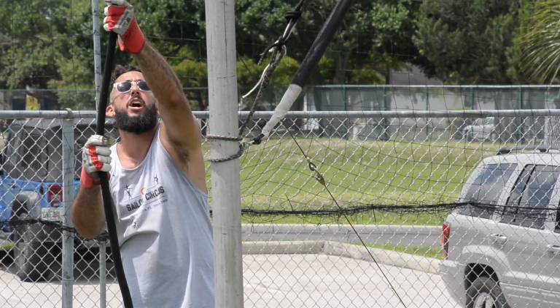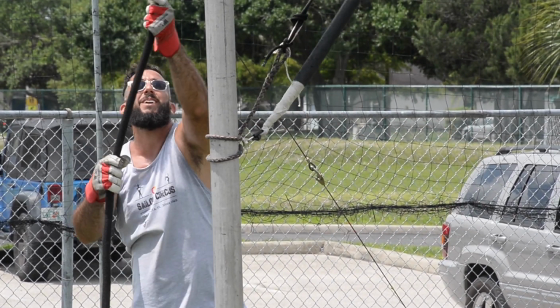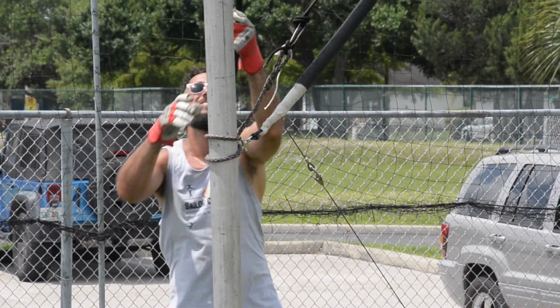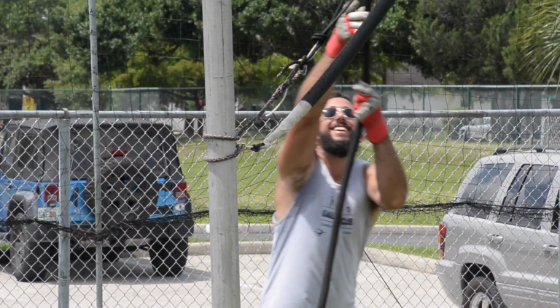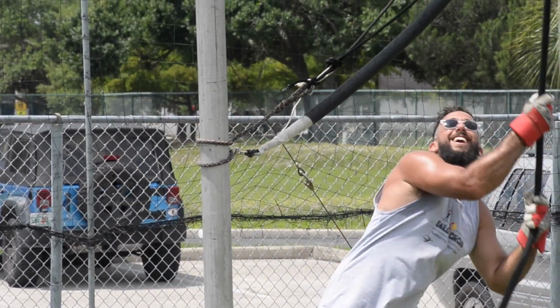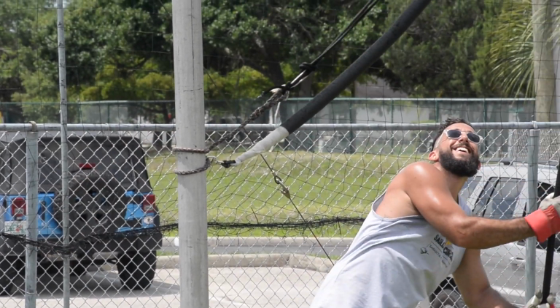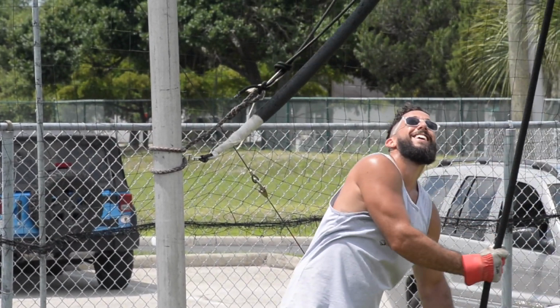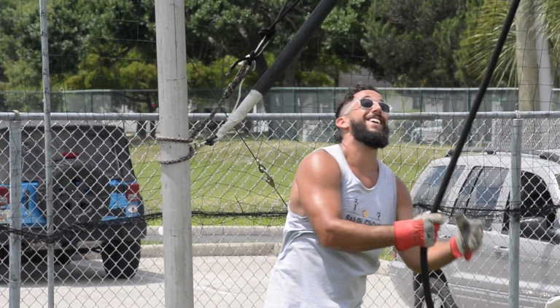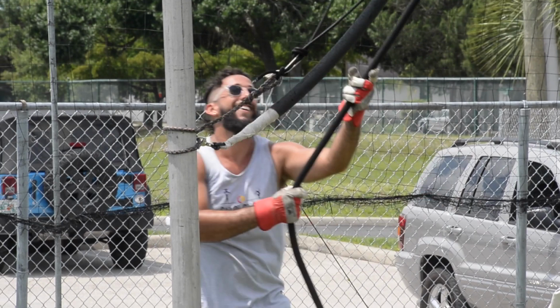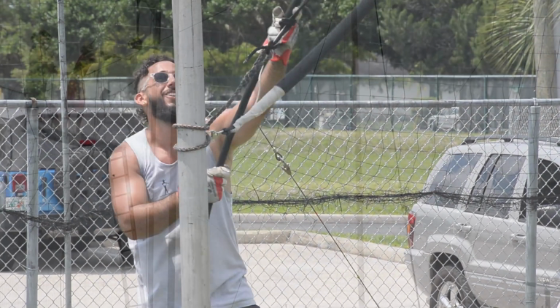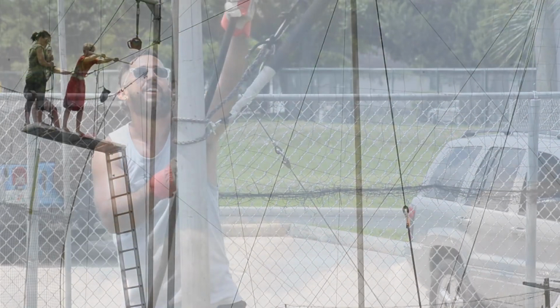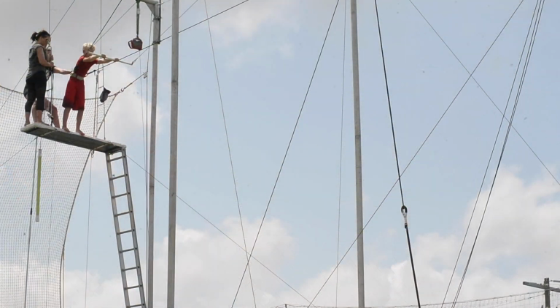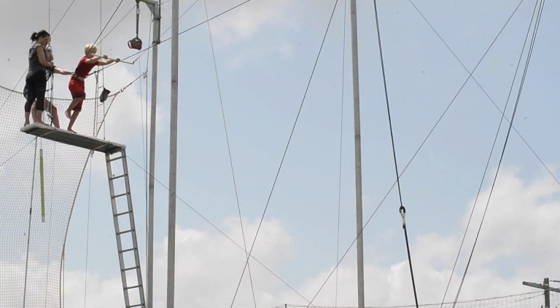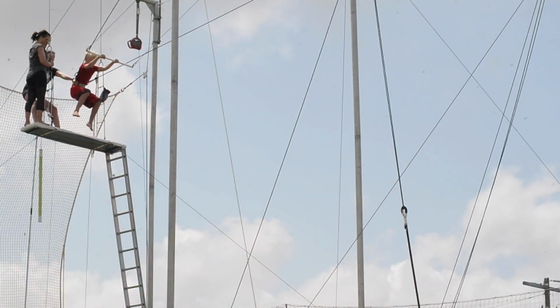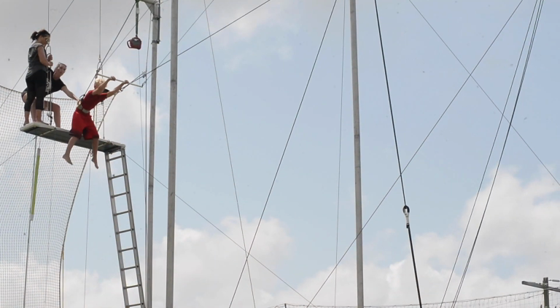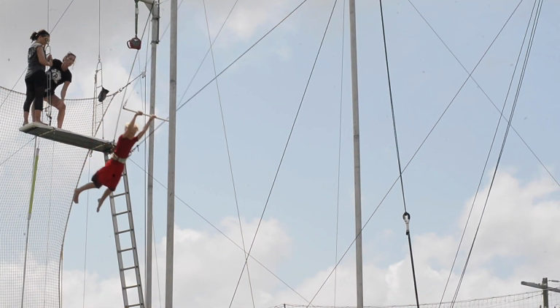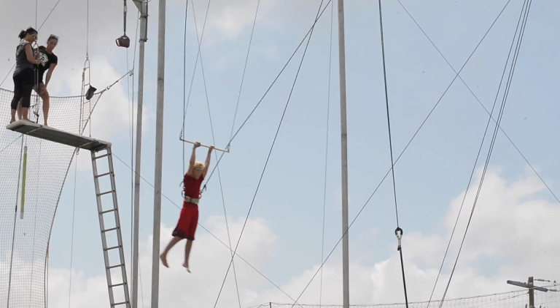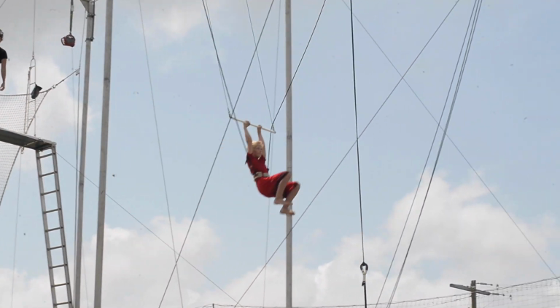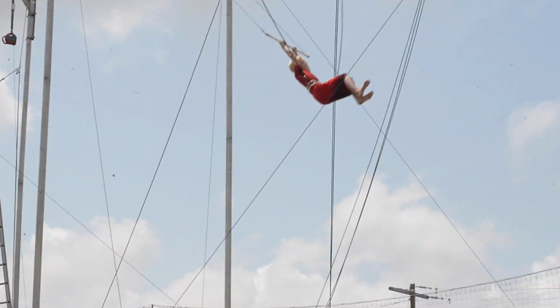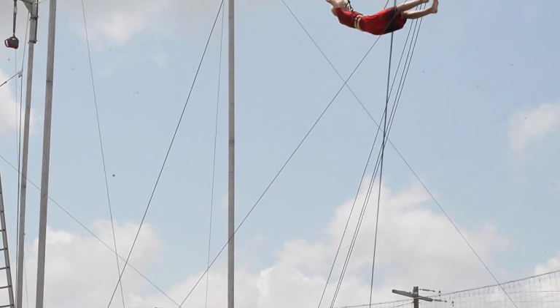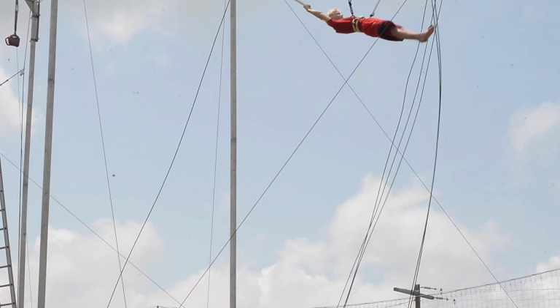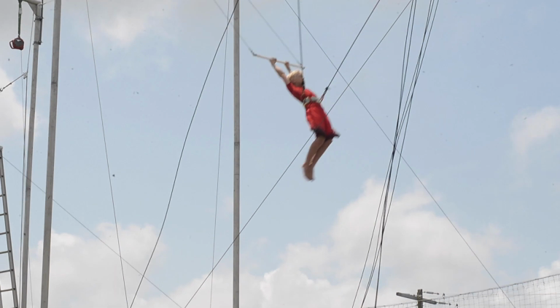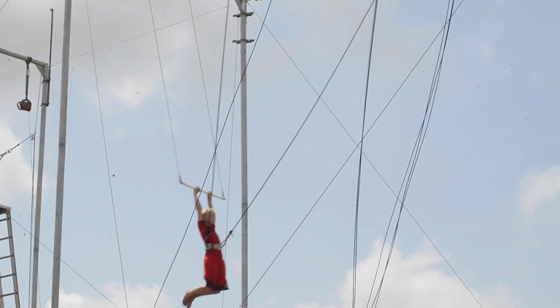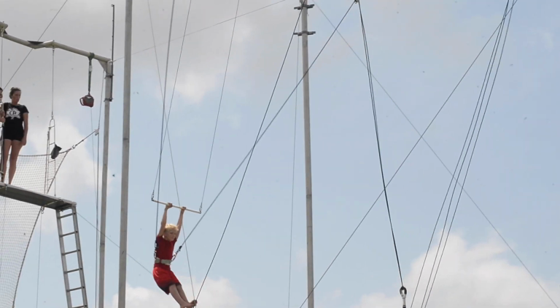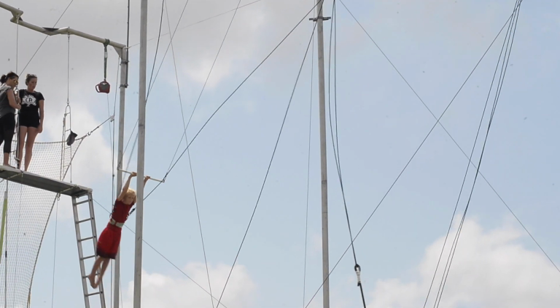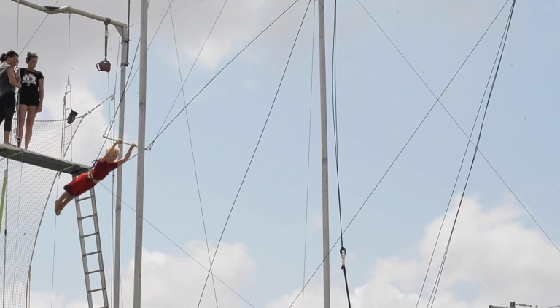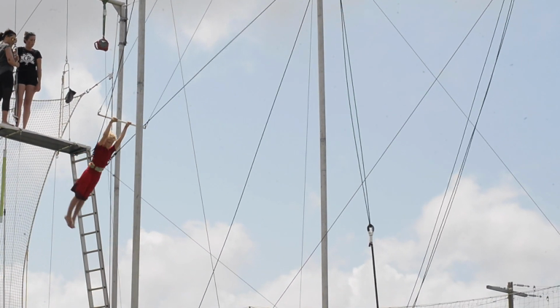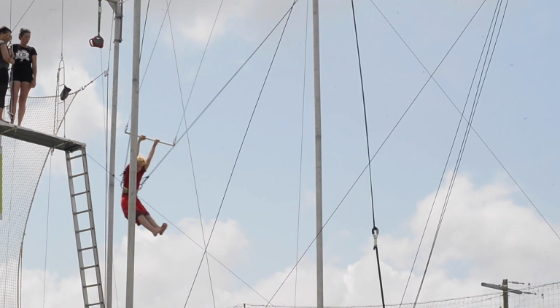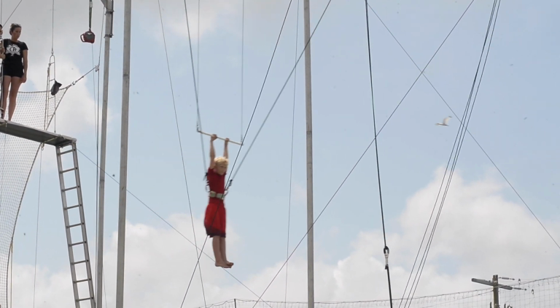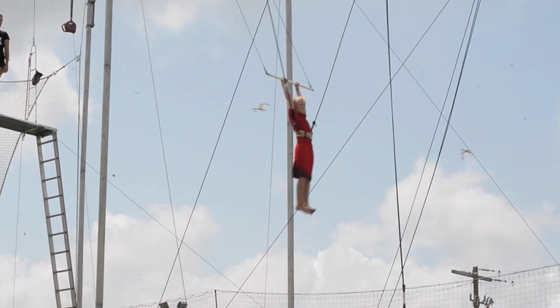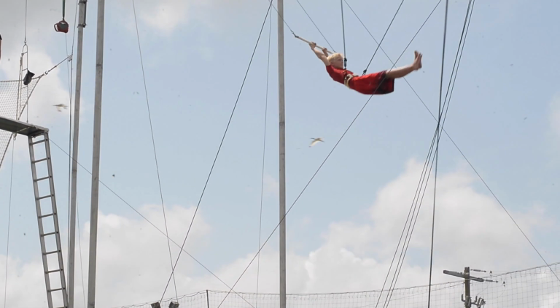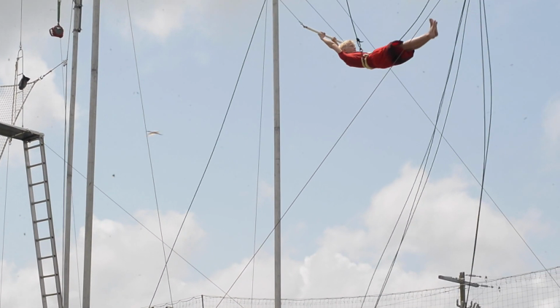Do you want to try a backflip? No. Are you sure? Yeah? Okay, cool. Kick forward. All right. Legs together, toes pointed. Long legs, no bent legs. Point your toes. Straight legs, don't bend the knees. Good. That looks good, bud.